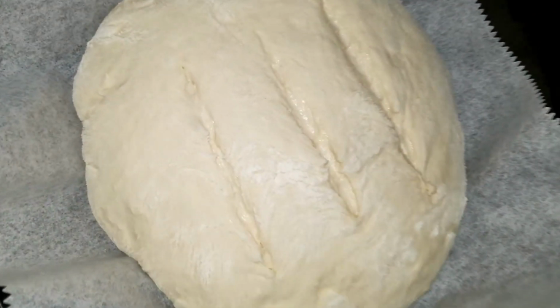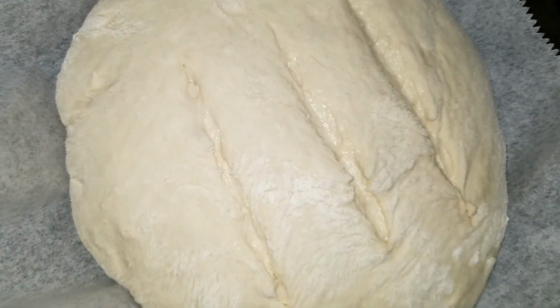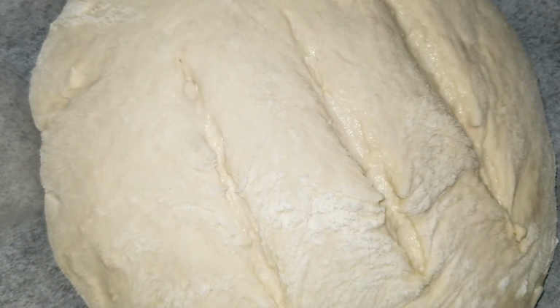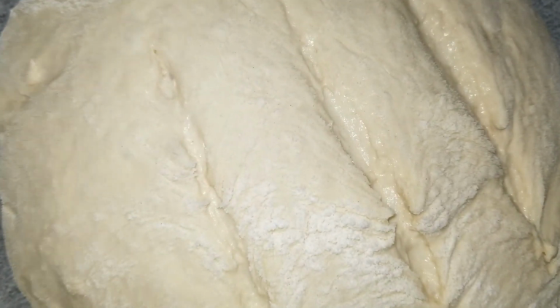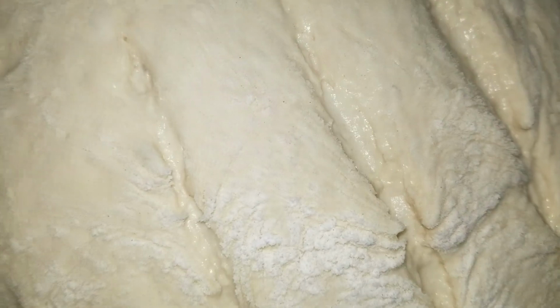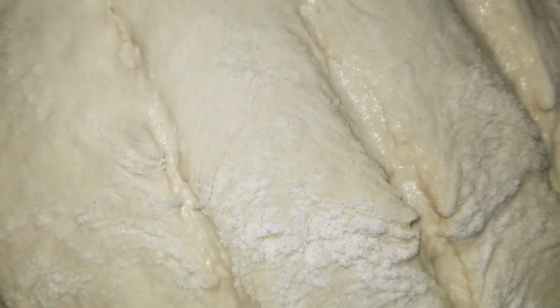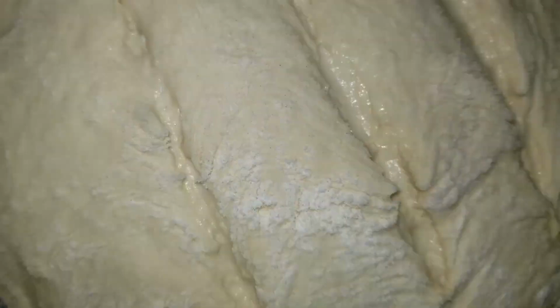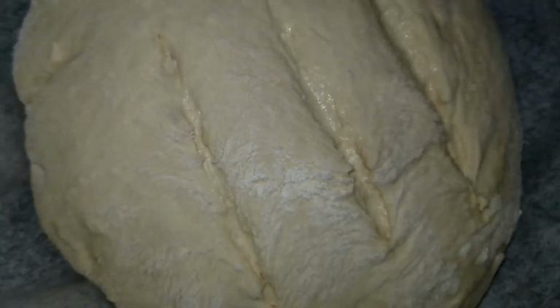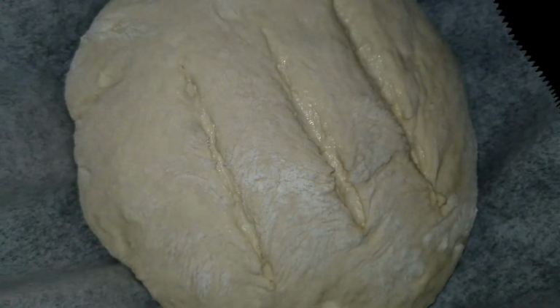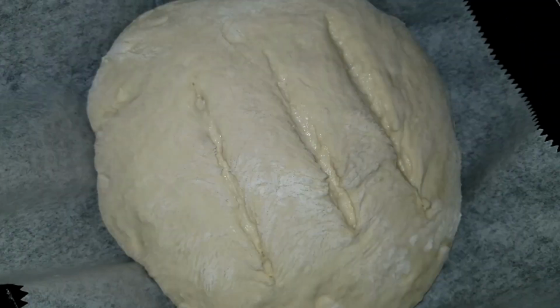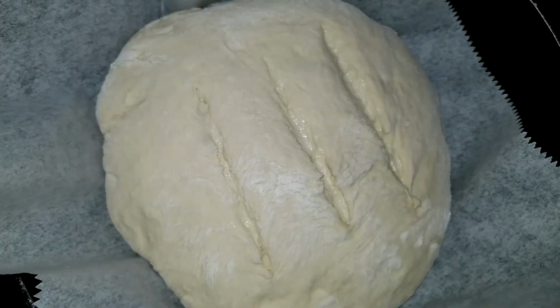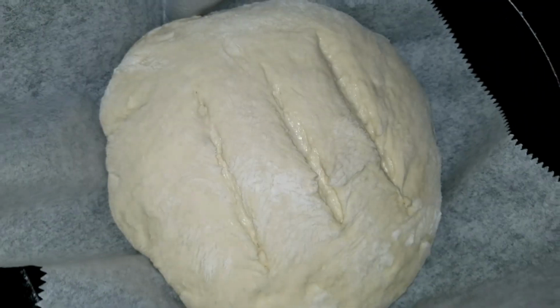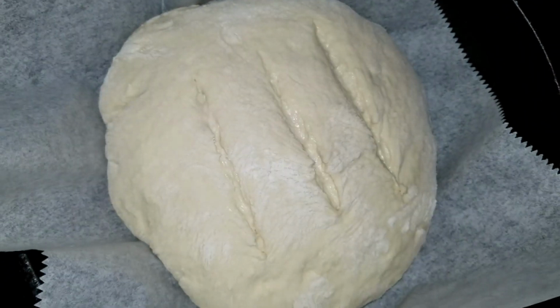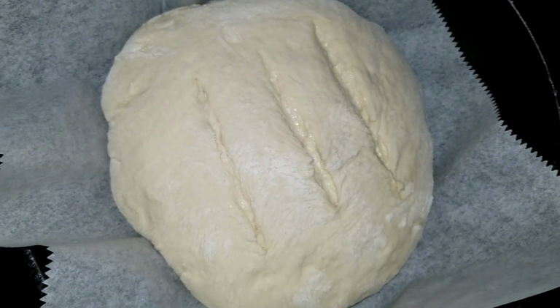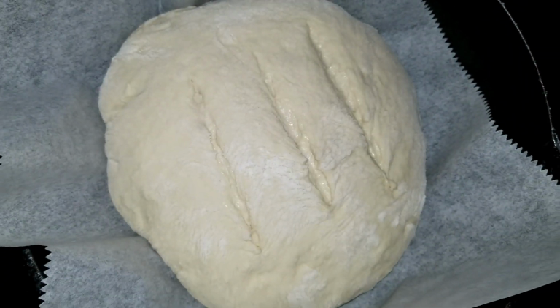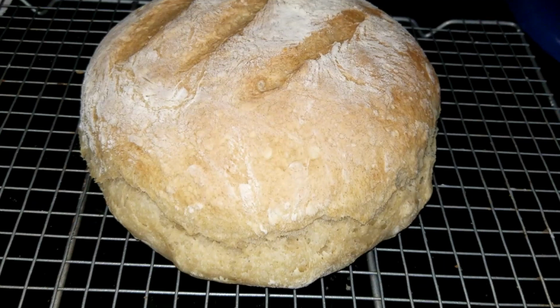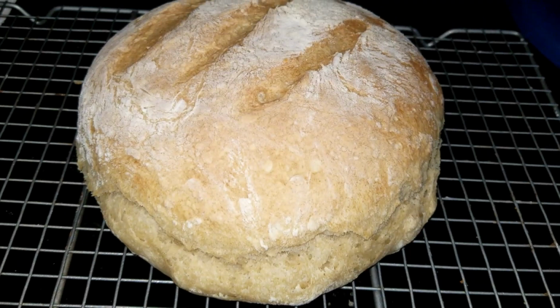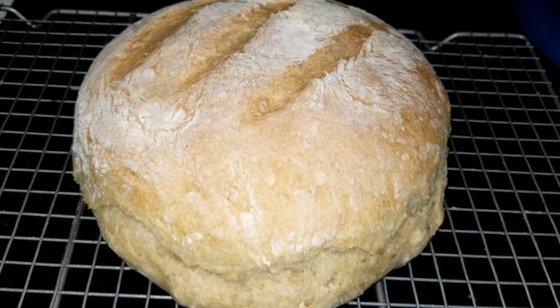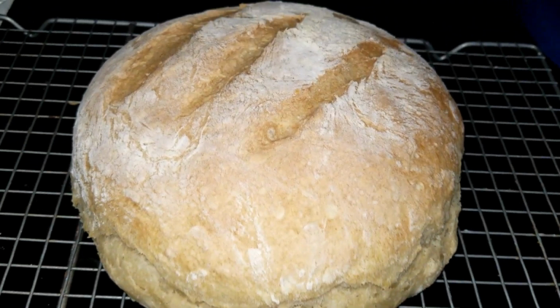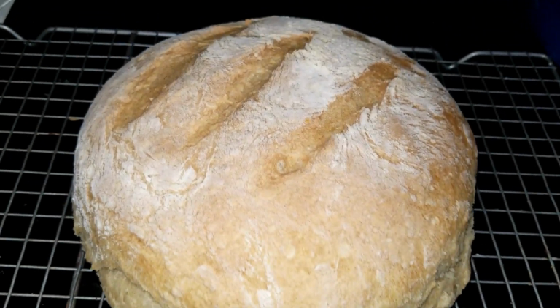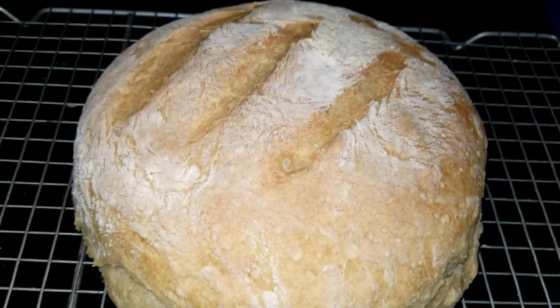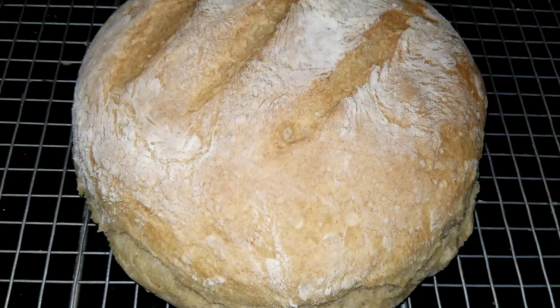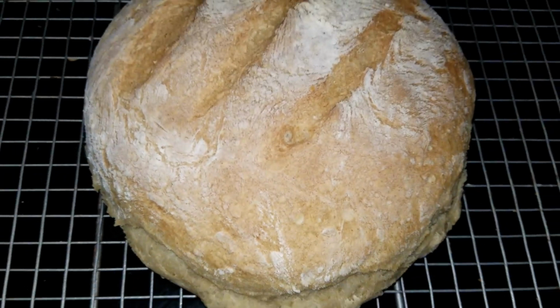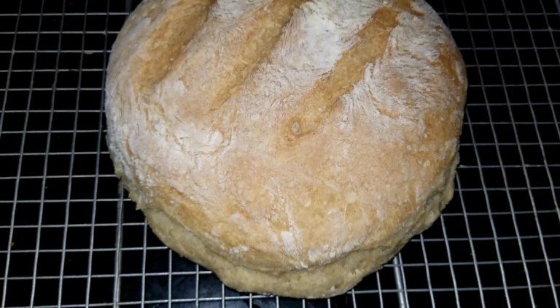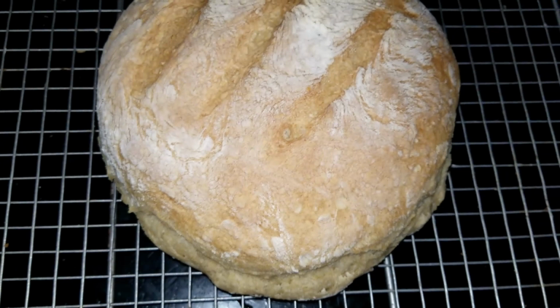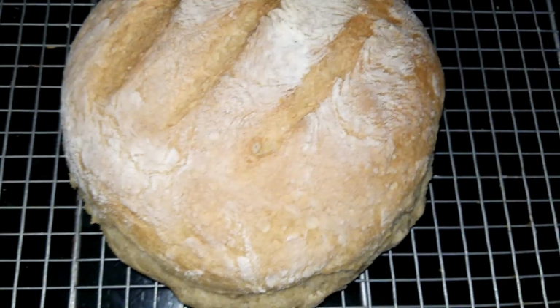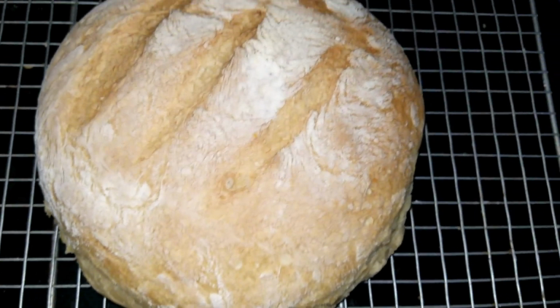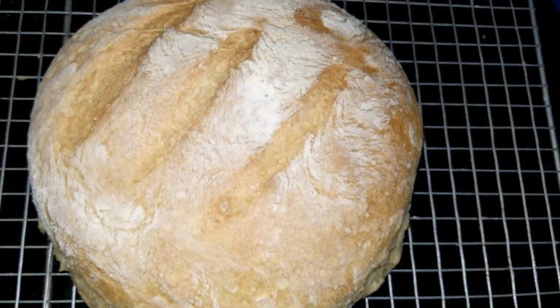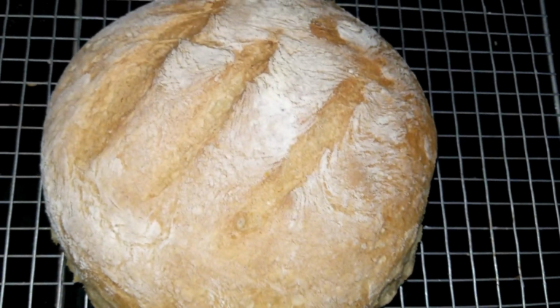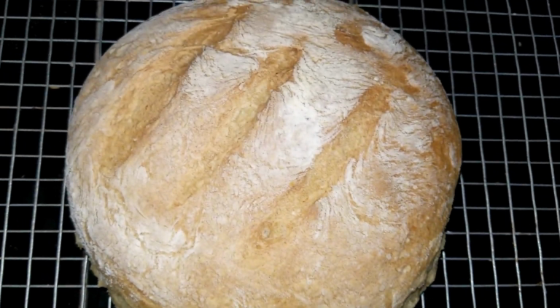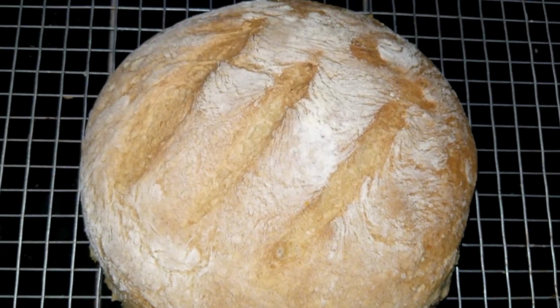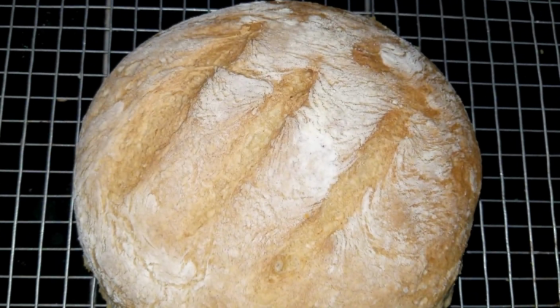Here's the crusty bread I made to go with the soup. The bread came out really good. I will have to do a video for it.